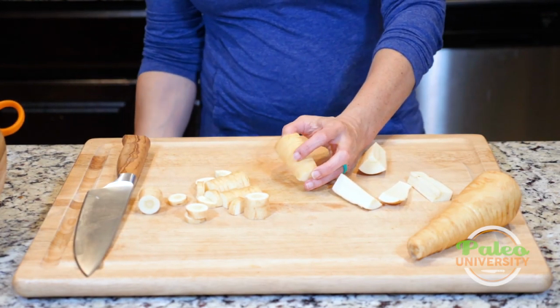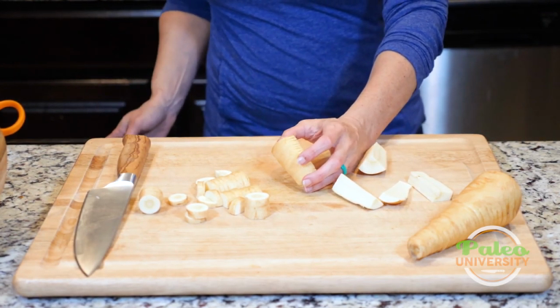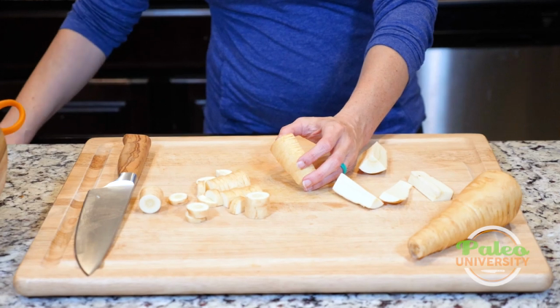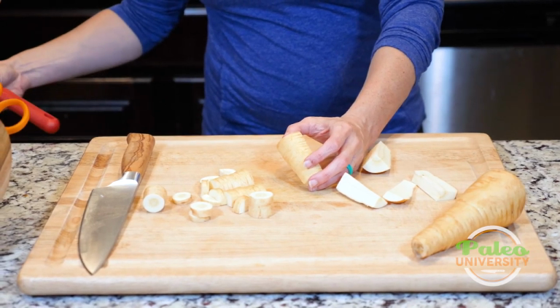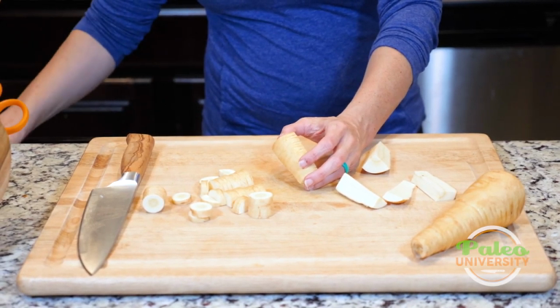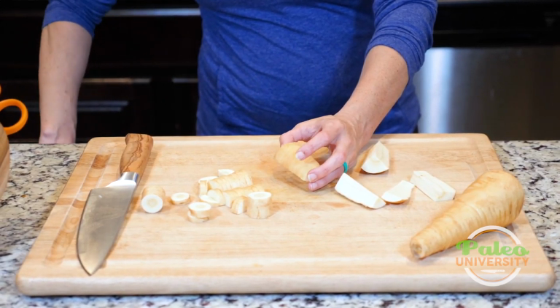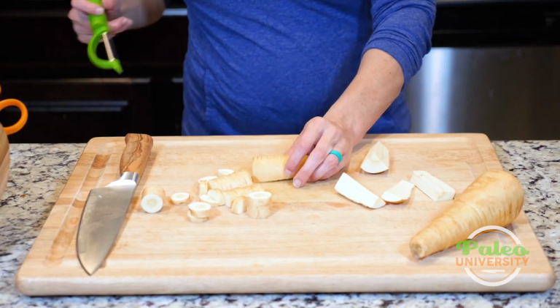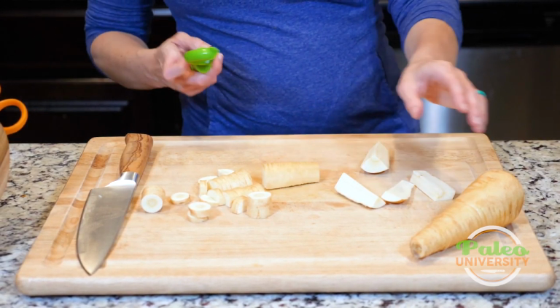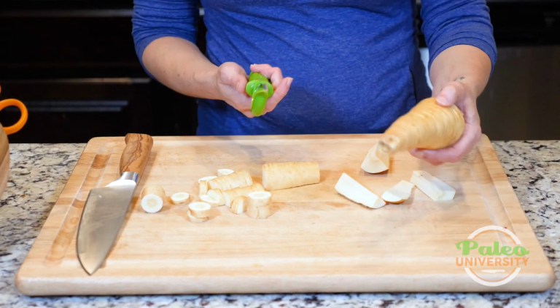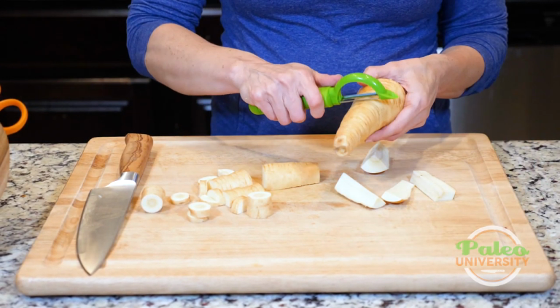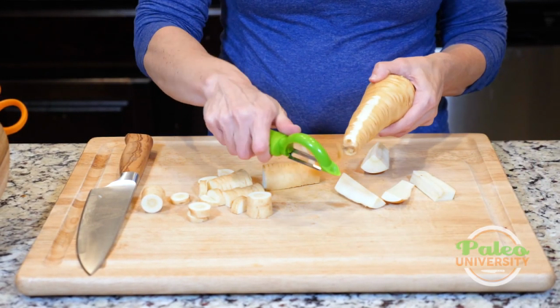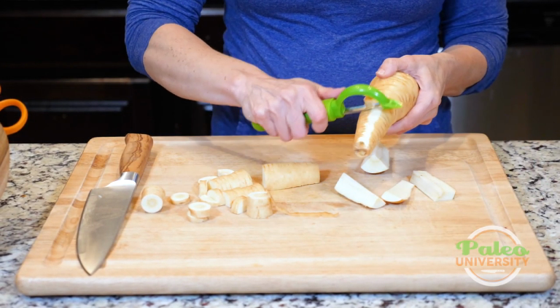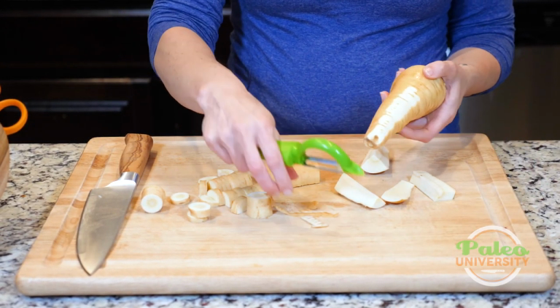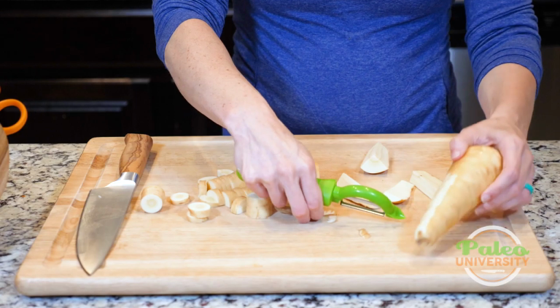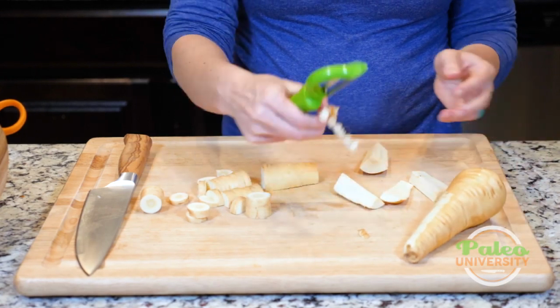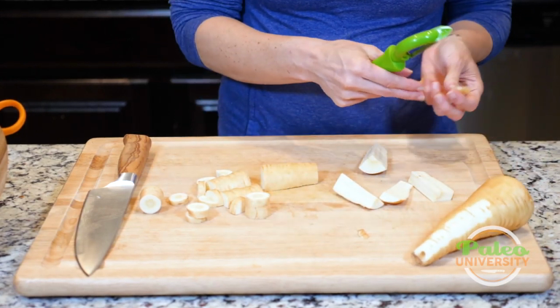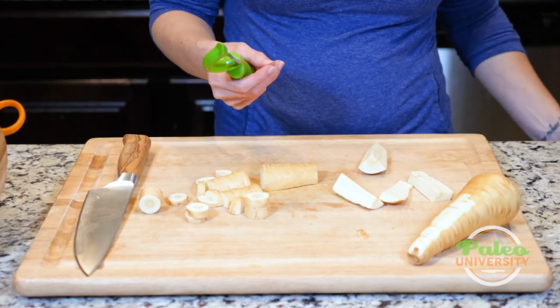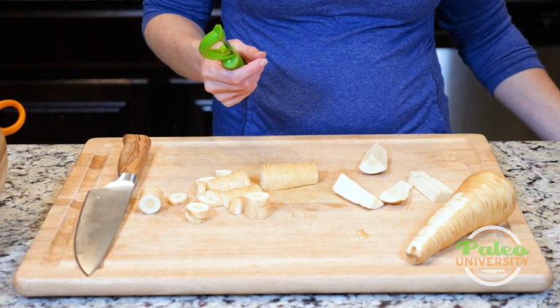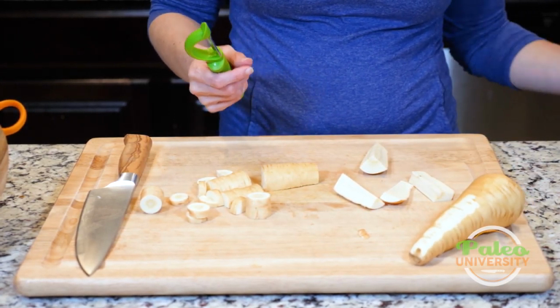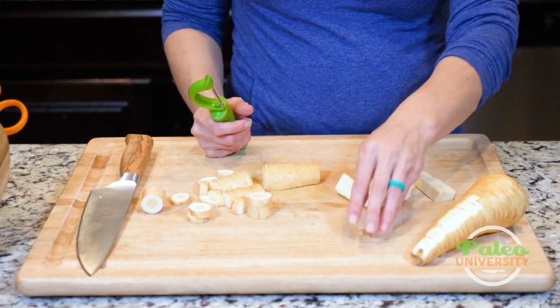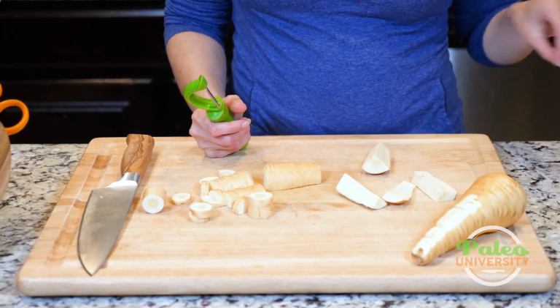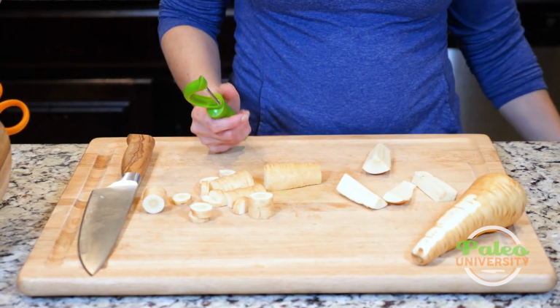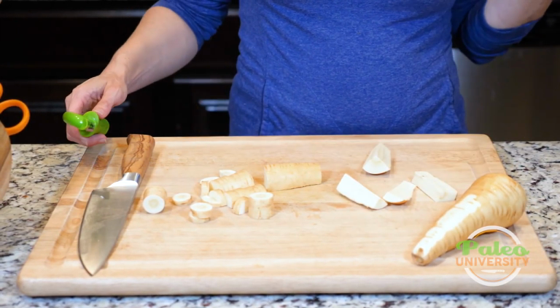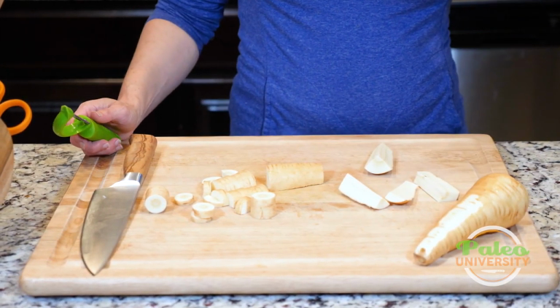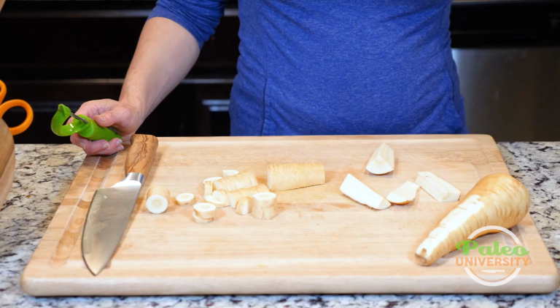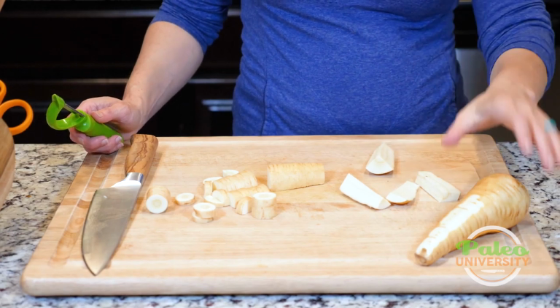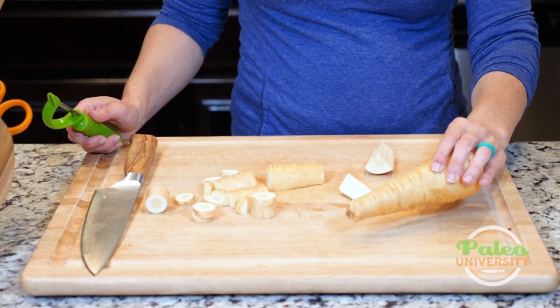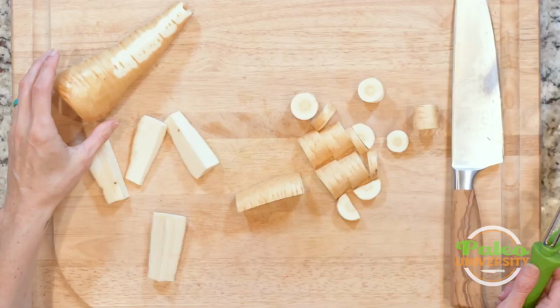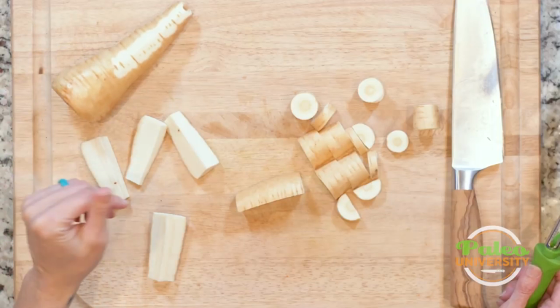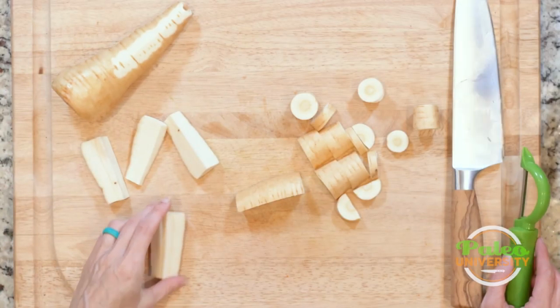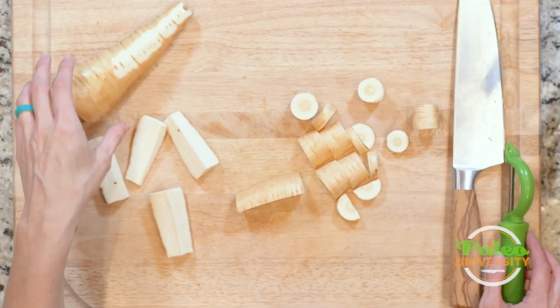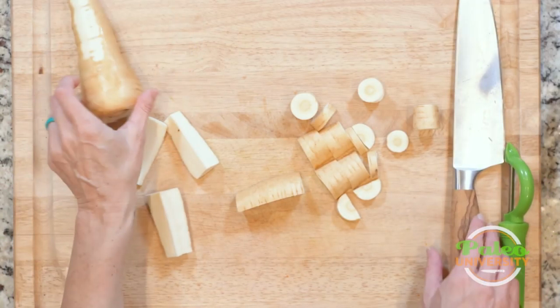You can also peel these if you feel the need - if the desire strikes you. I don't like to peel them, I like to eat the skin, but that's just me.